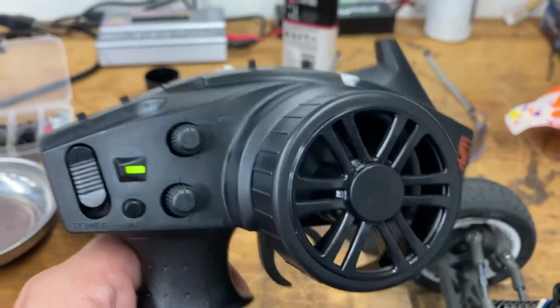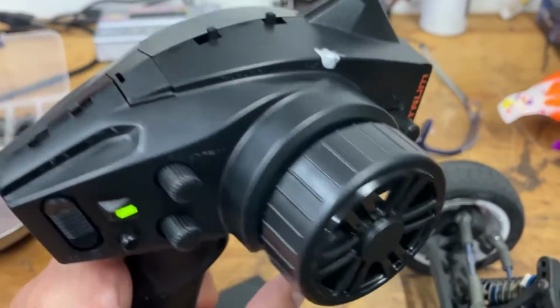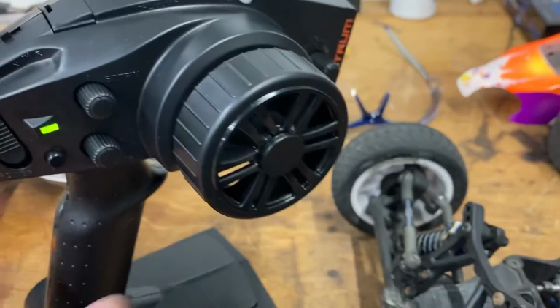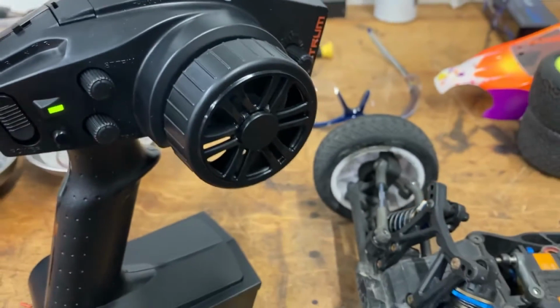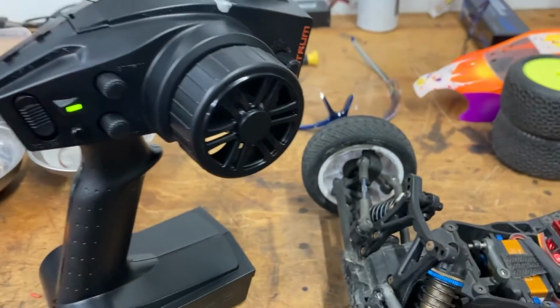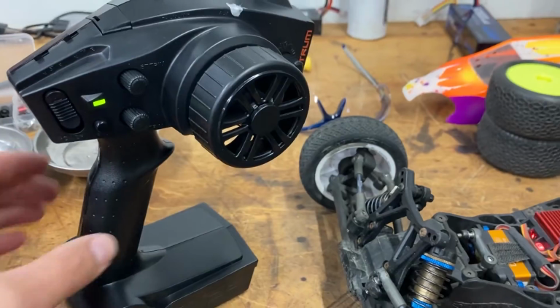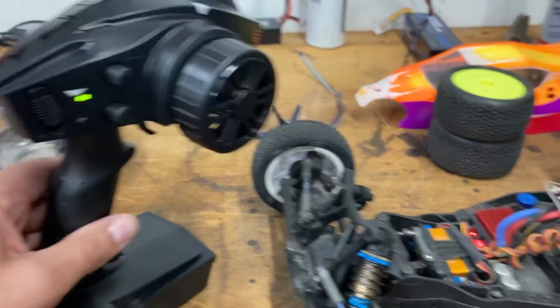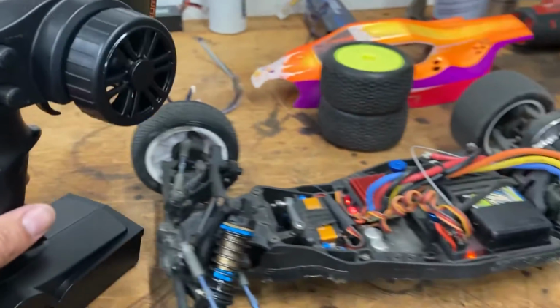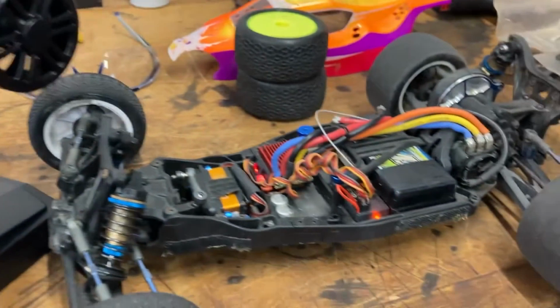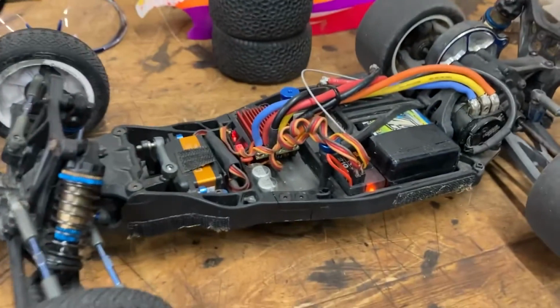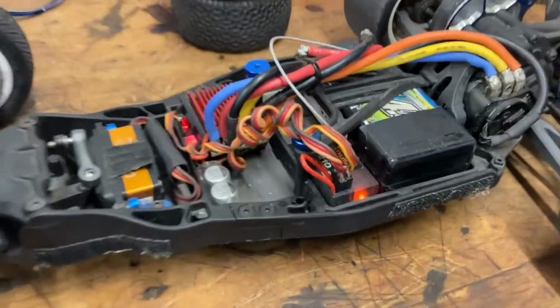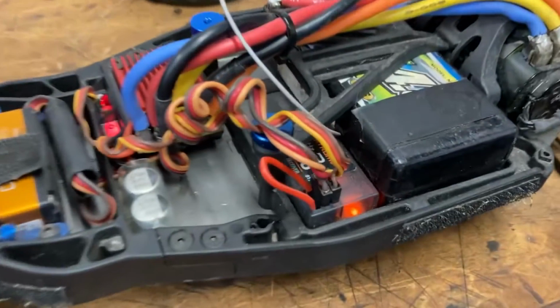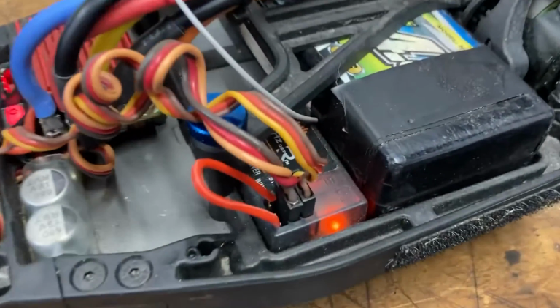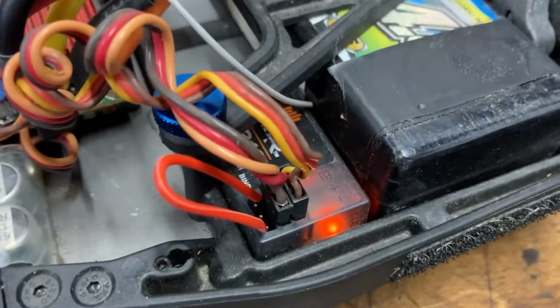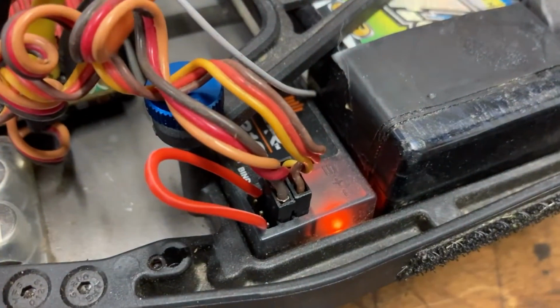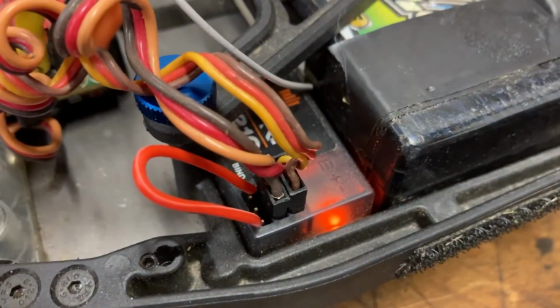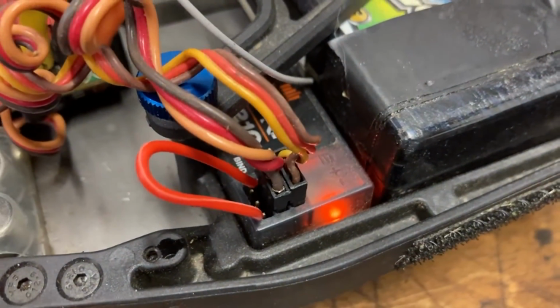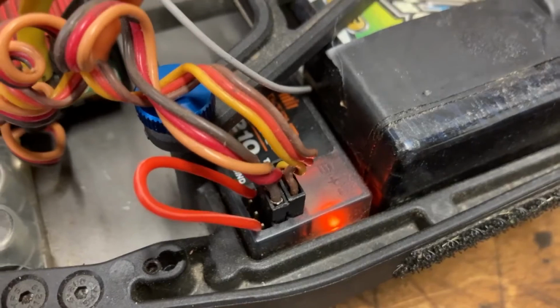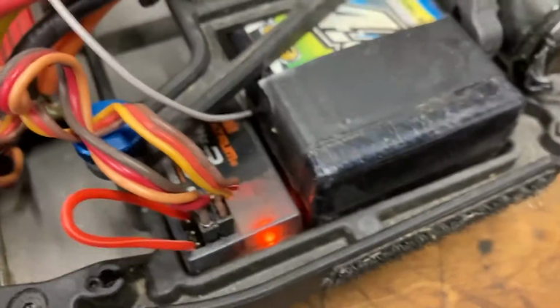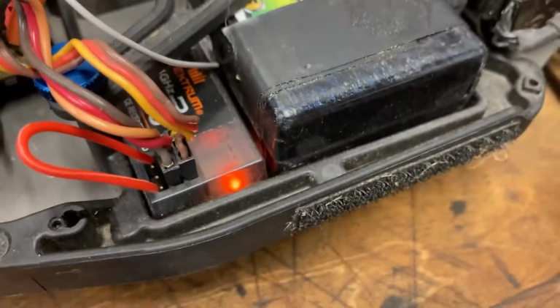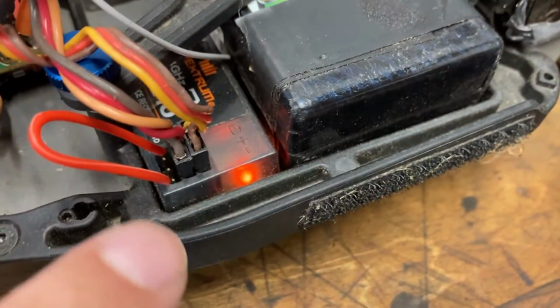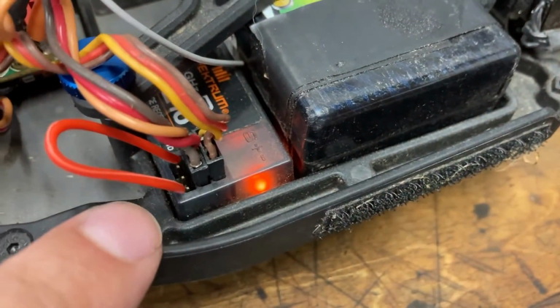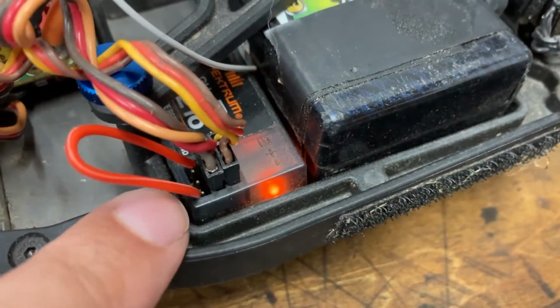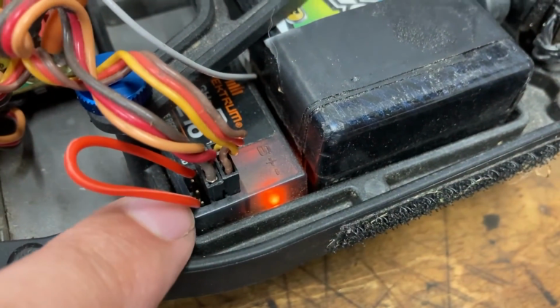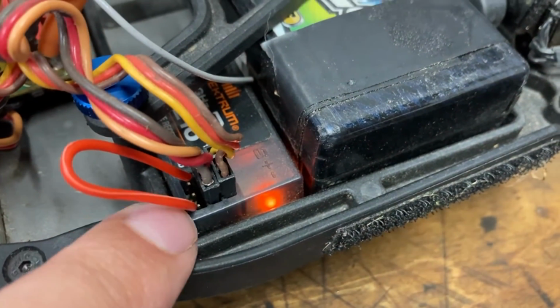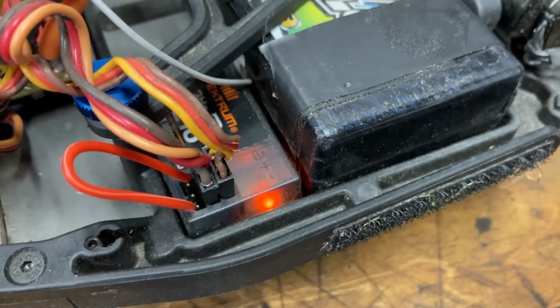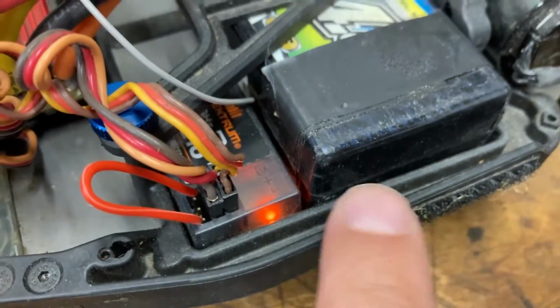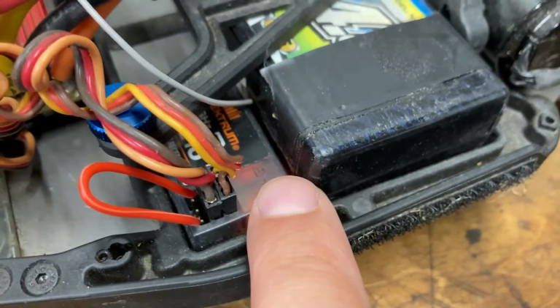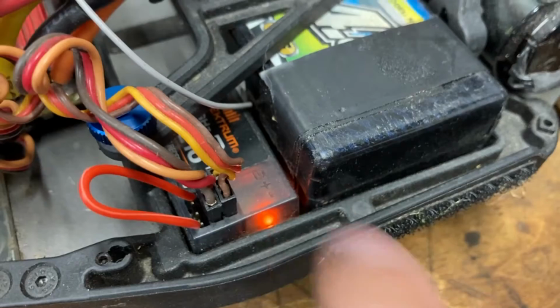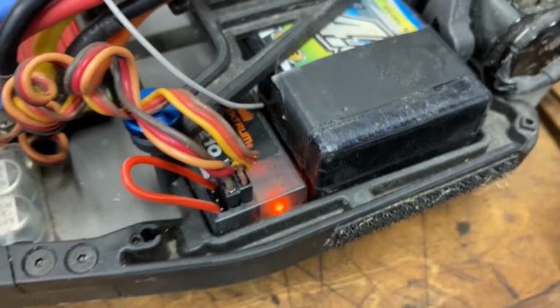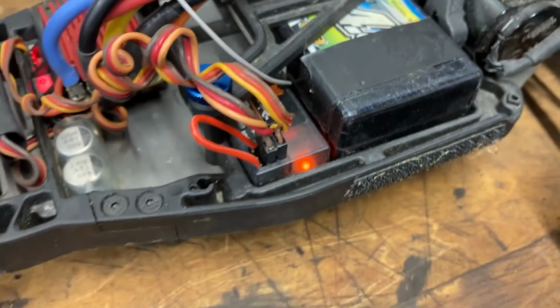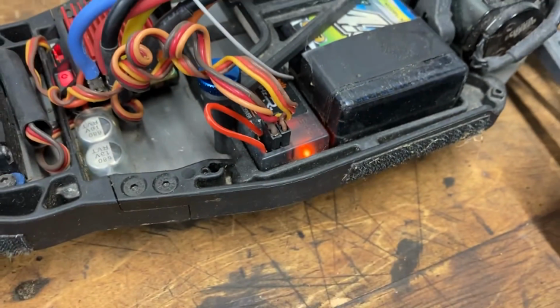Trim is all set, everything's all set. That's how you bind this transmitter and receiver without a bind plug — just a short piece of wire connecting the two outside terminals. As soon as you see it light up and go orange, you know you're good.